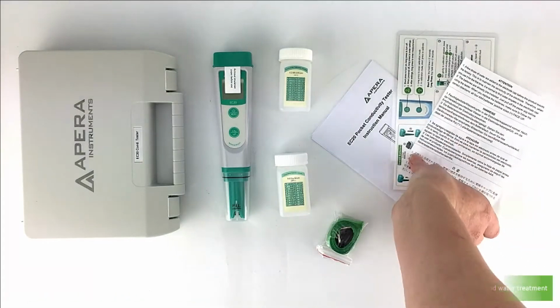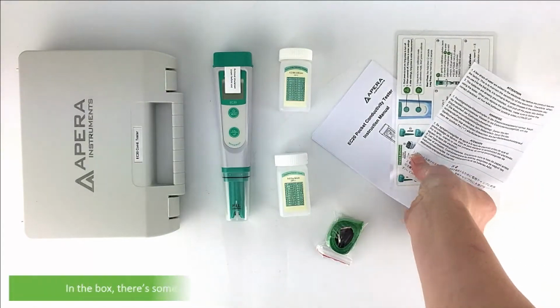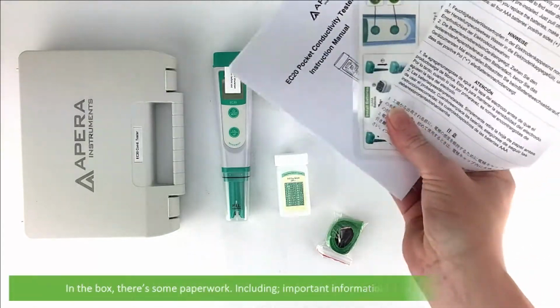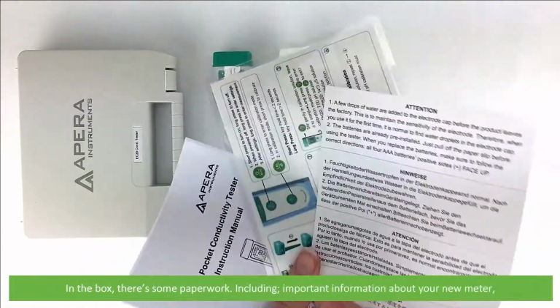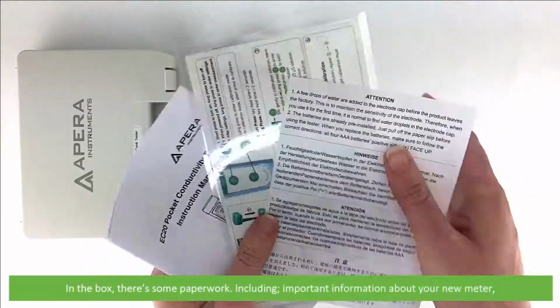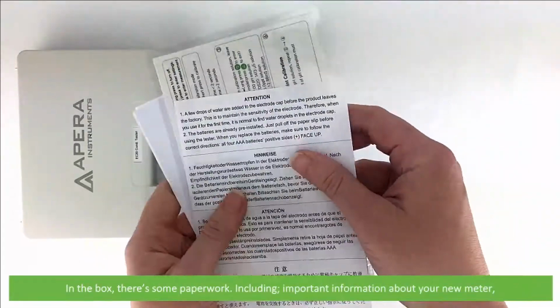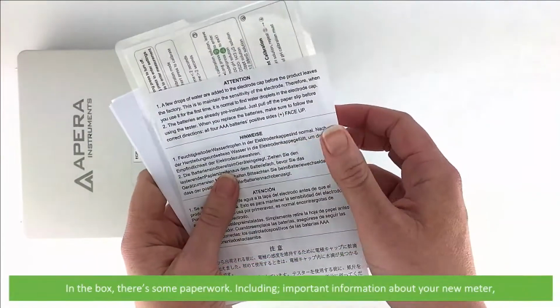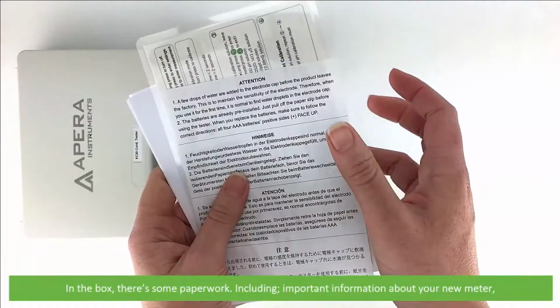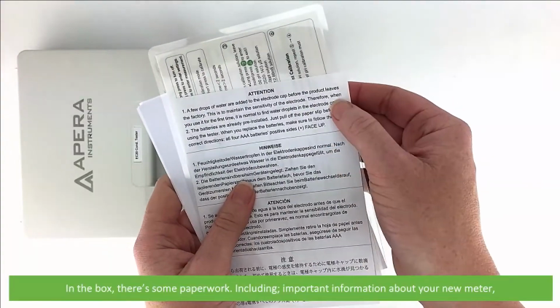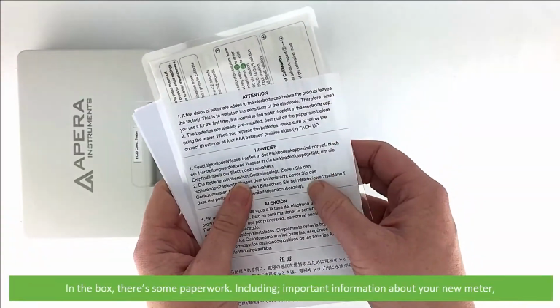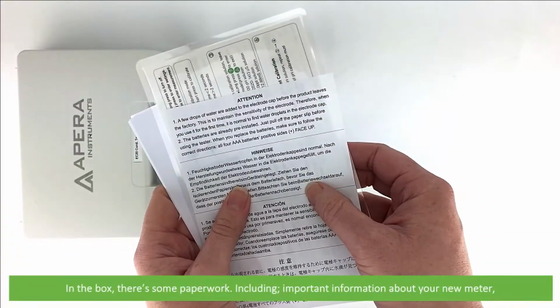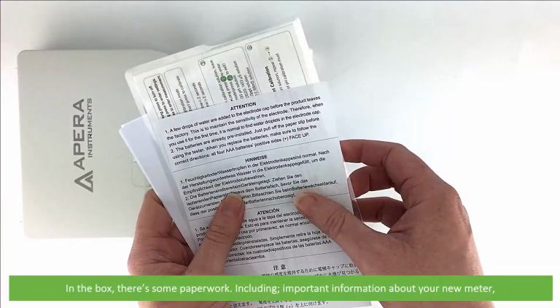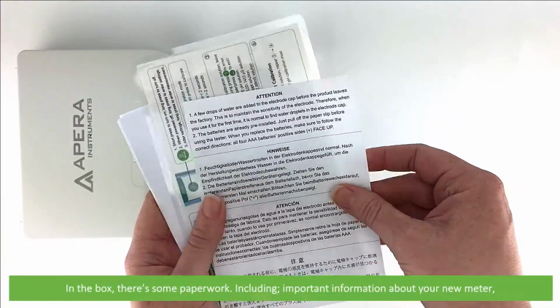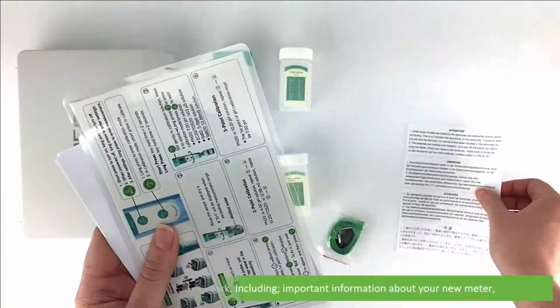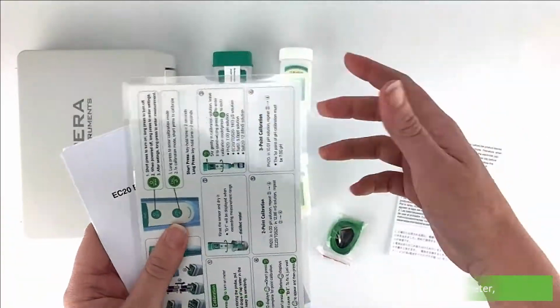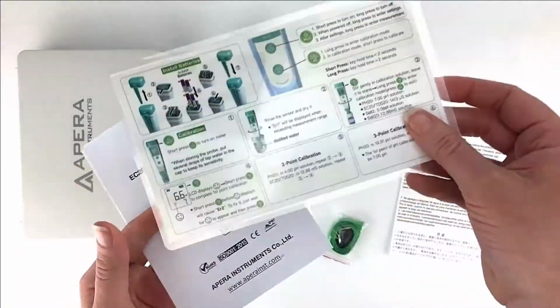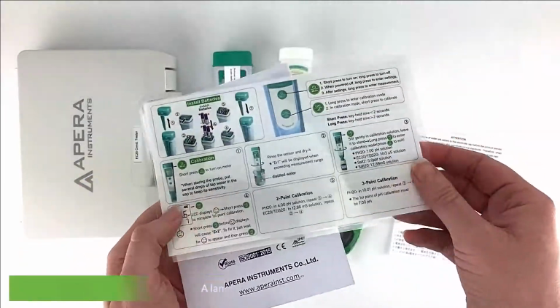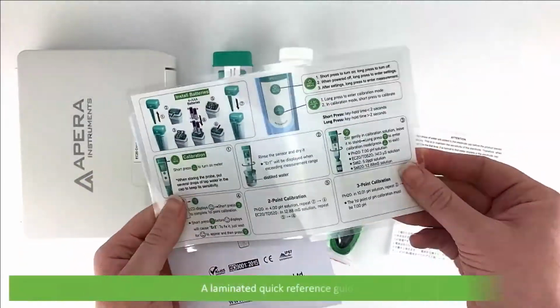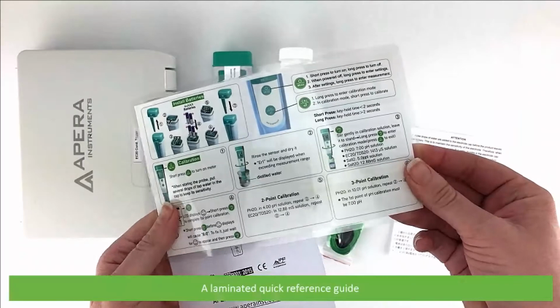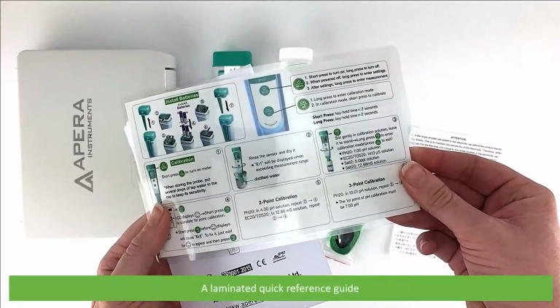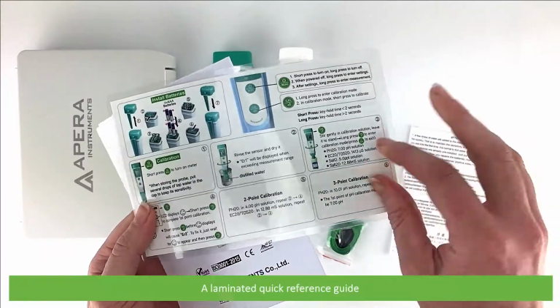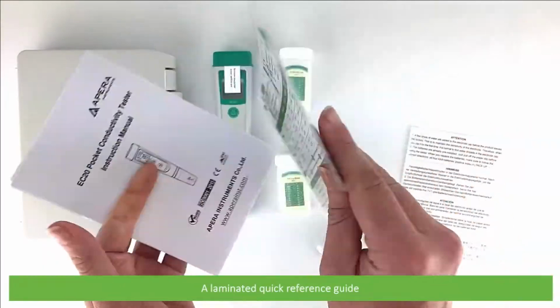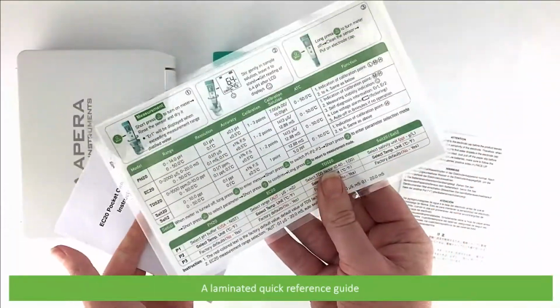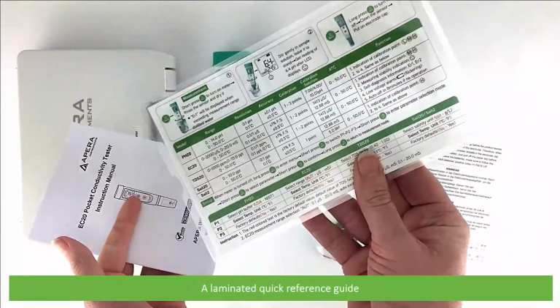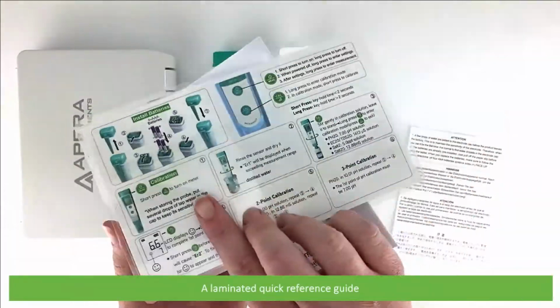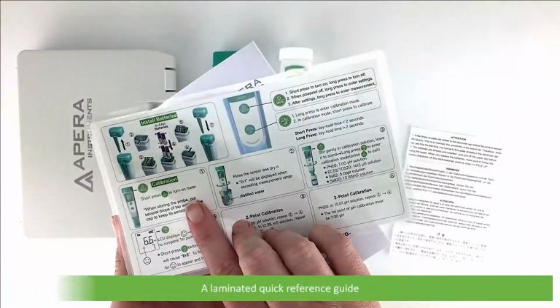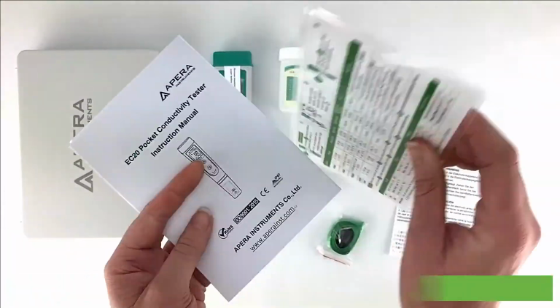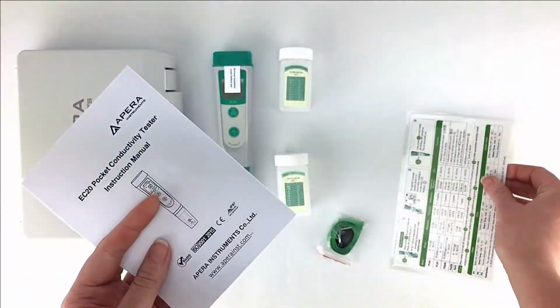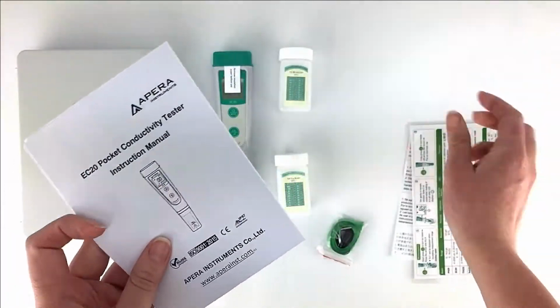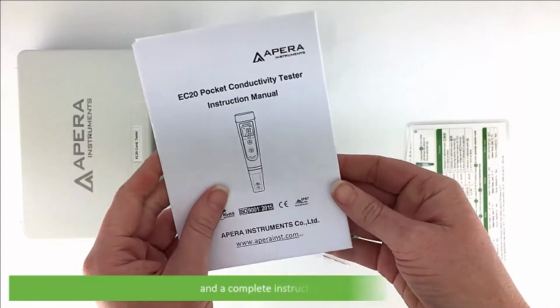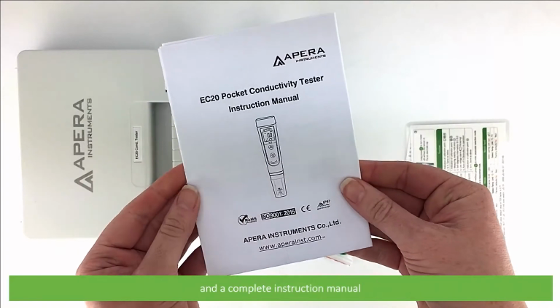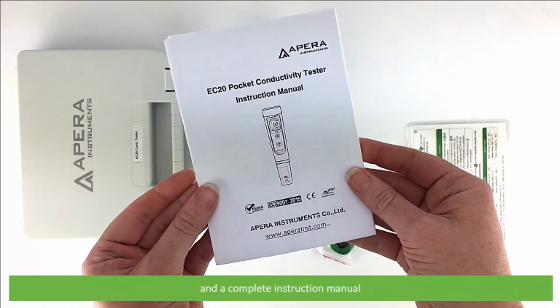In the box there's some paperwork including important information about your new meter, a laminated quick reference guide, and a complete instruction manual.